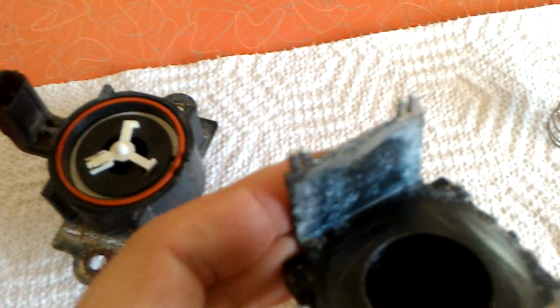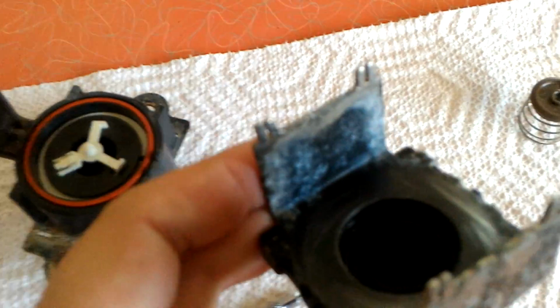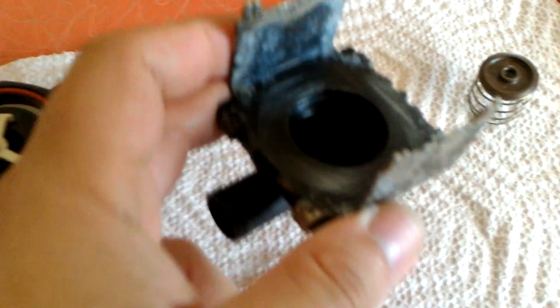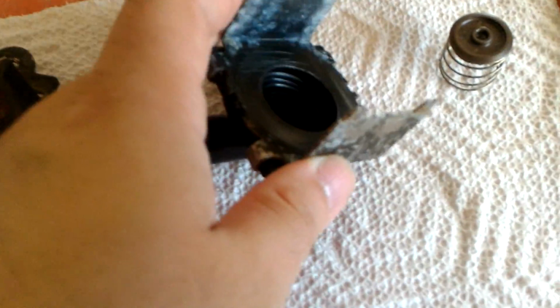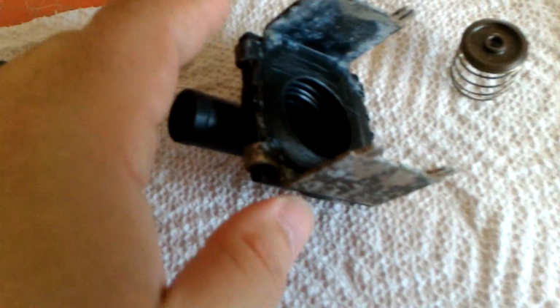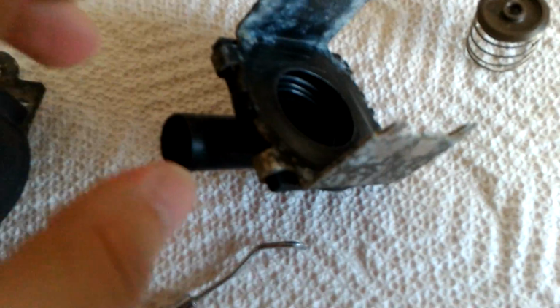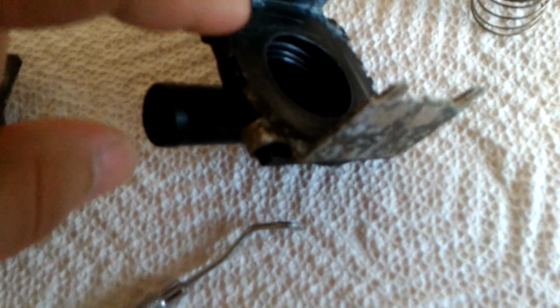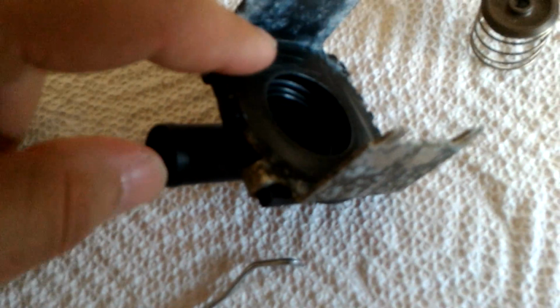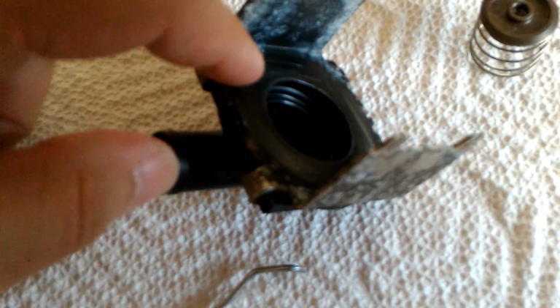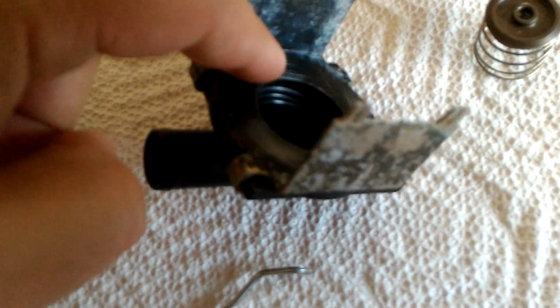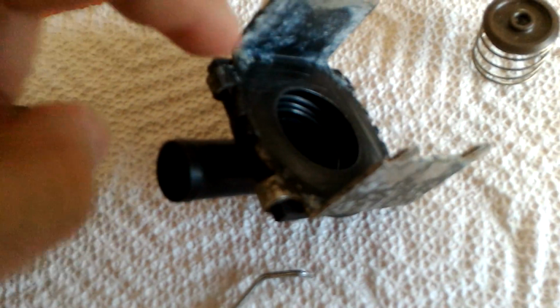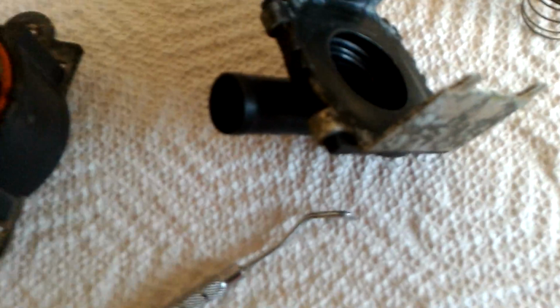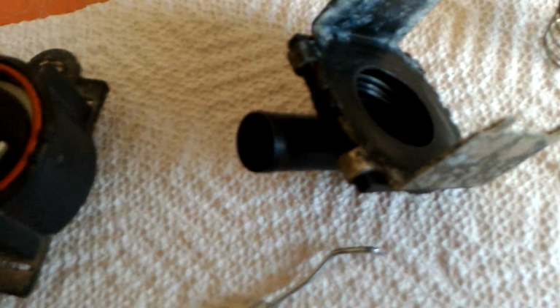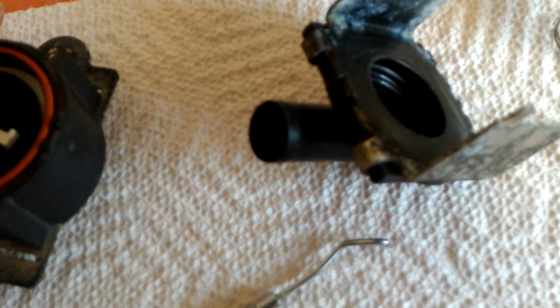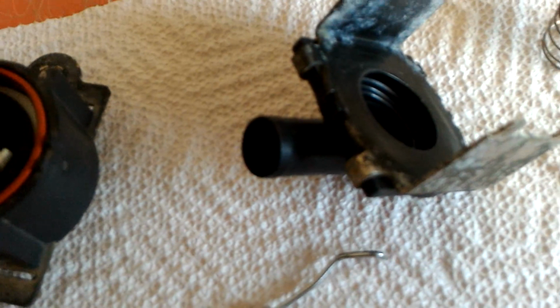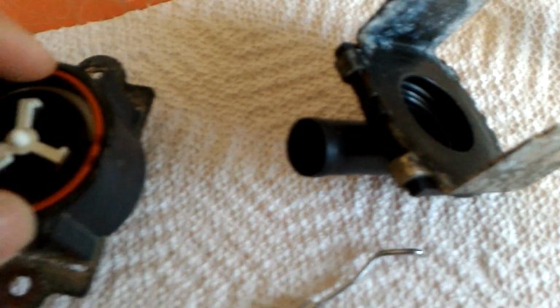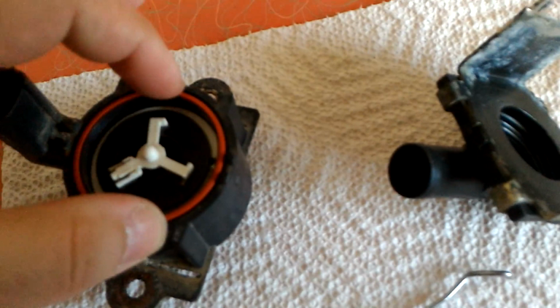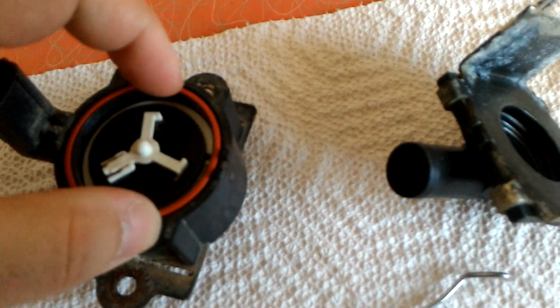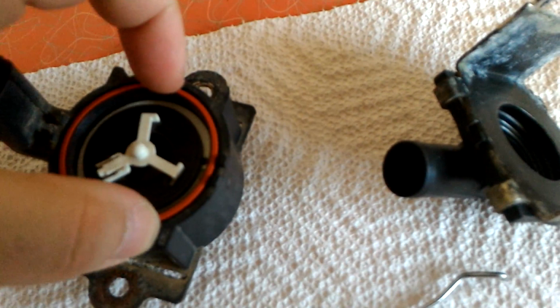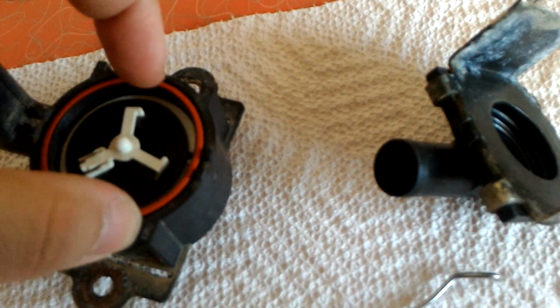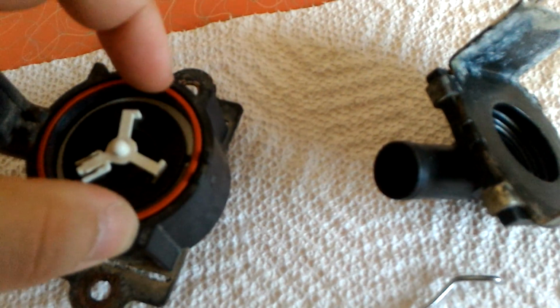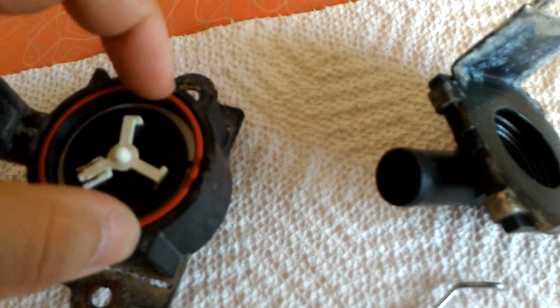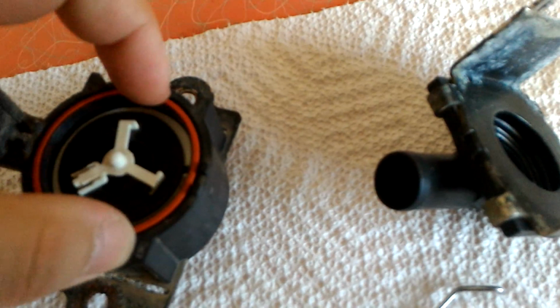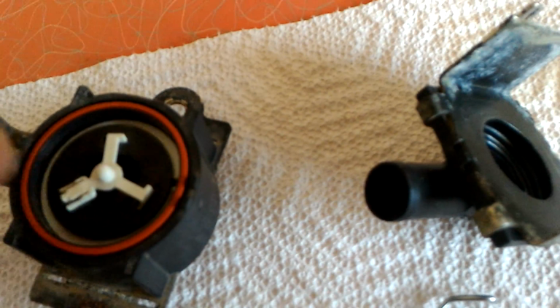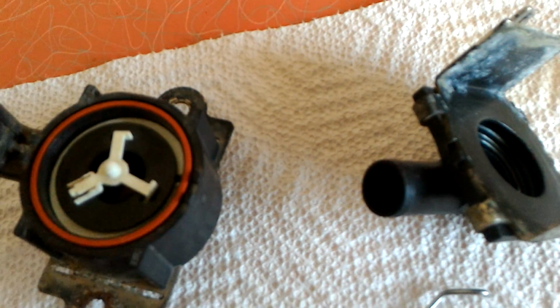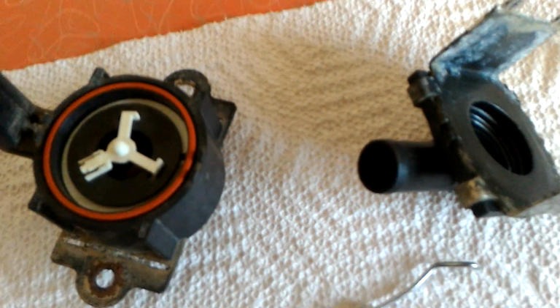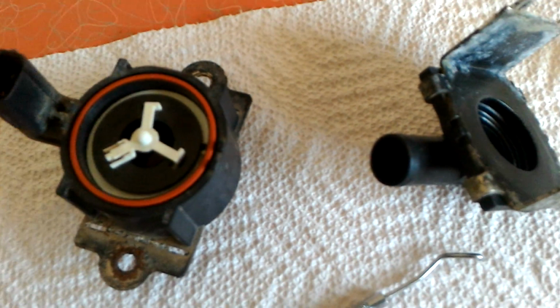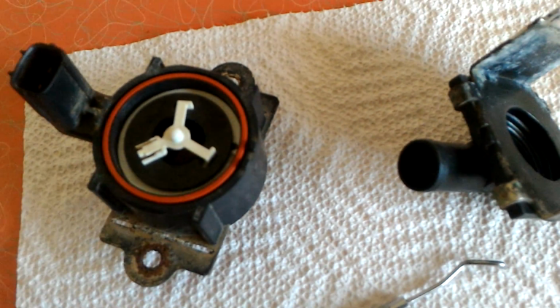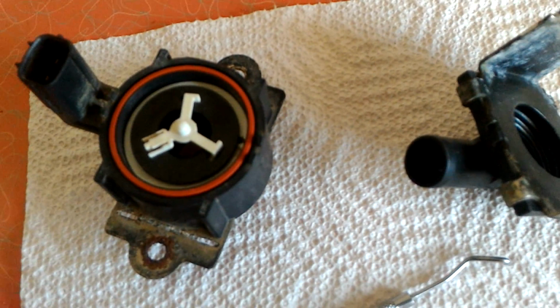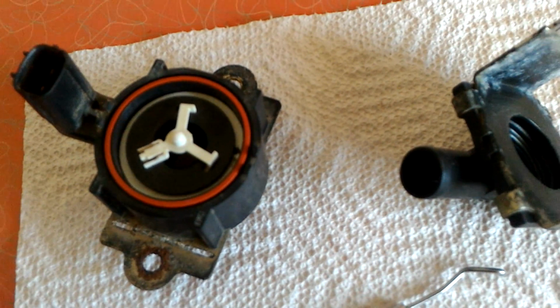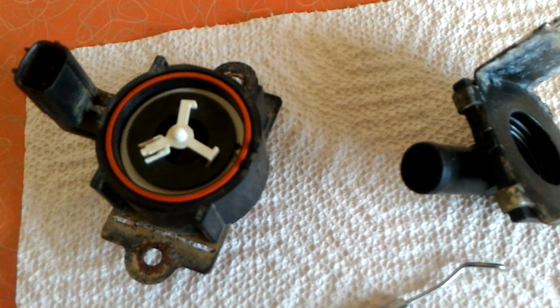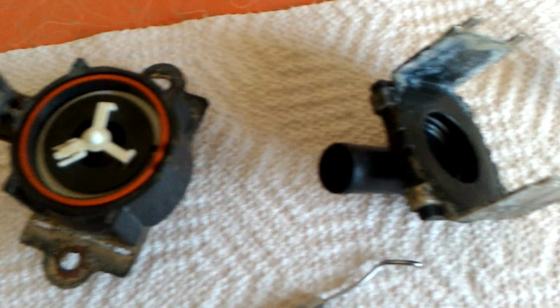If you don't have a good seal — if this metal is starting to scale — it's going to lift up this O-ring, at least create a gap between it, and allow air to be released.